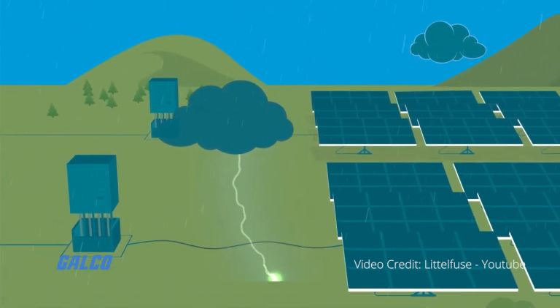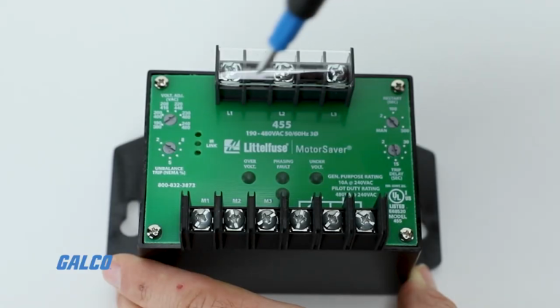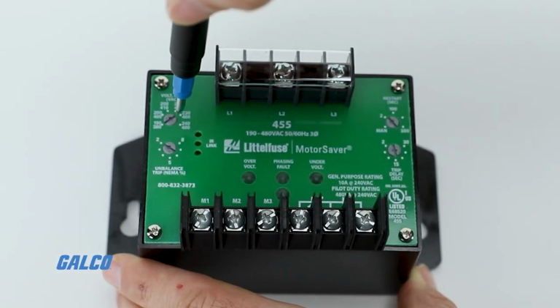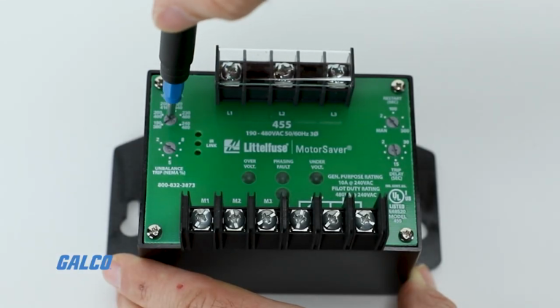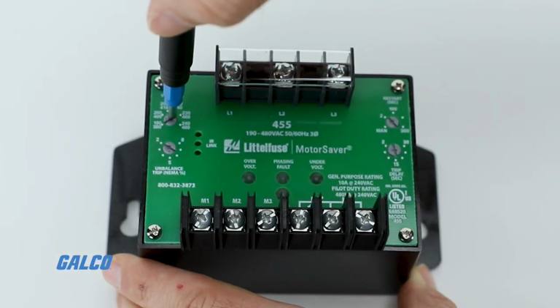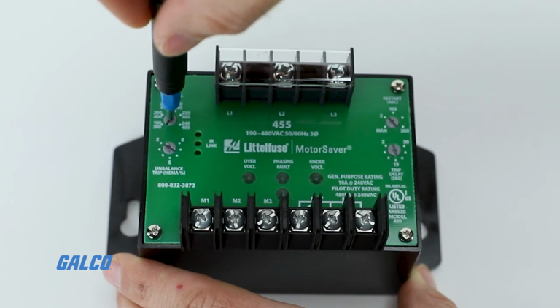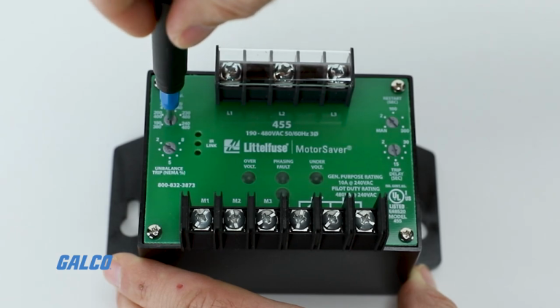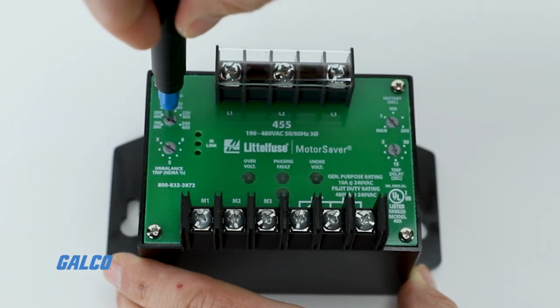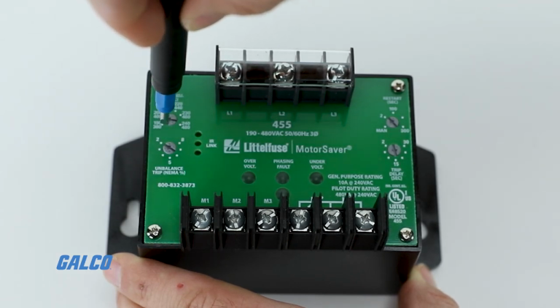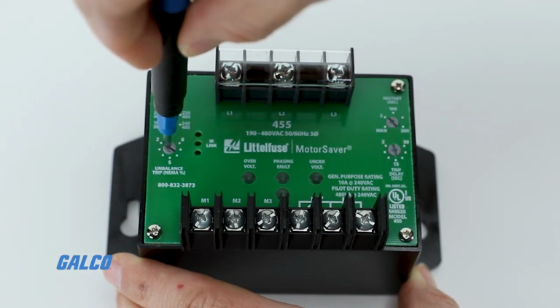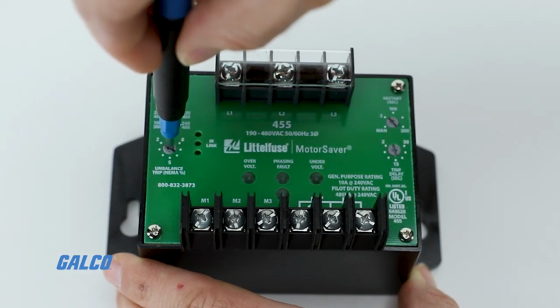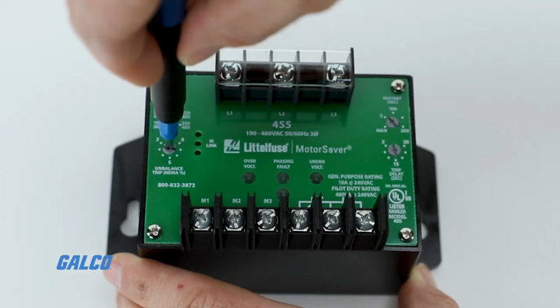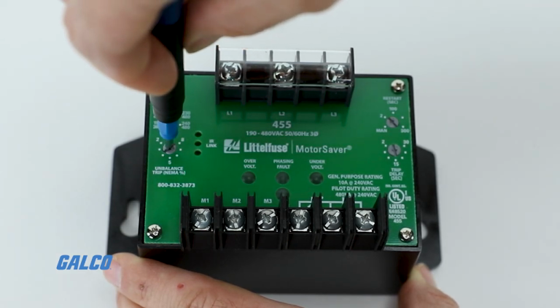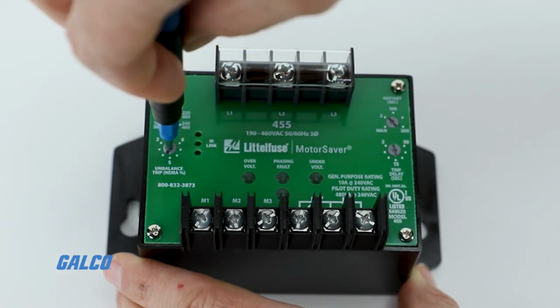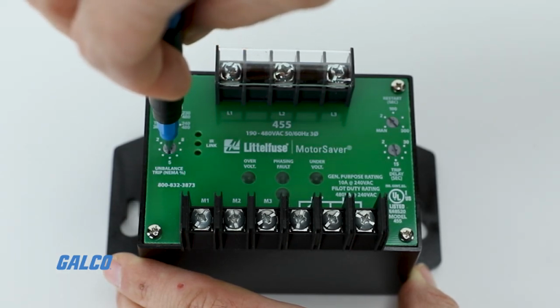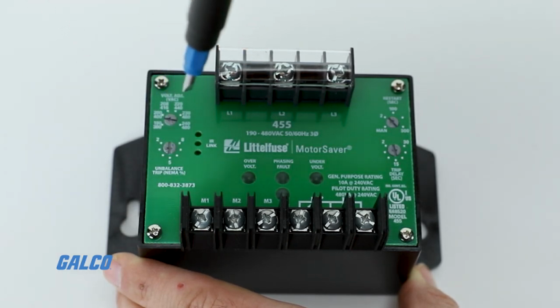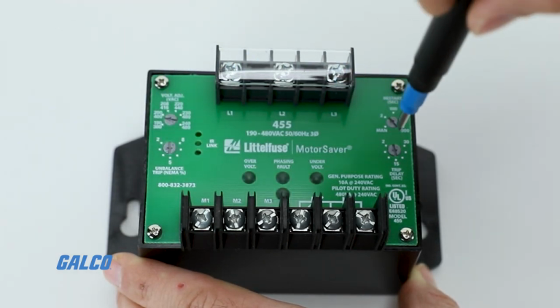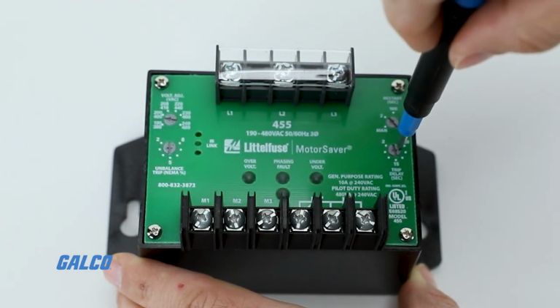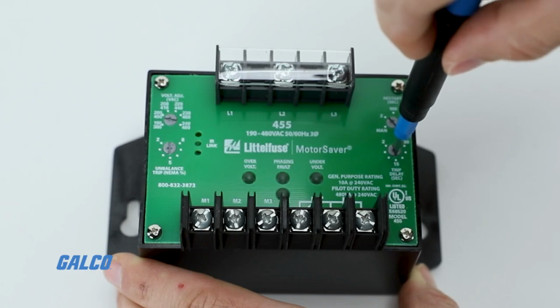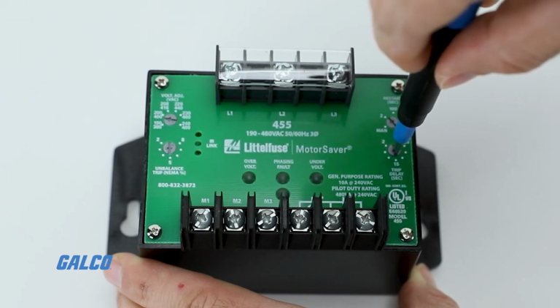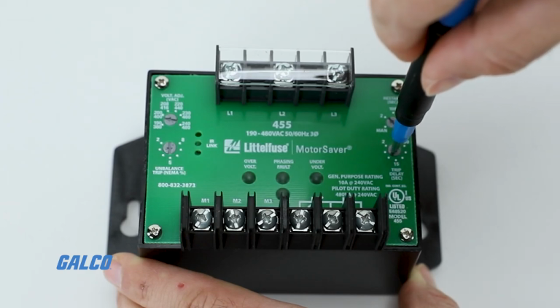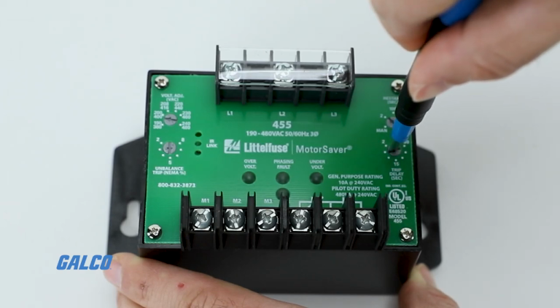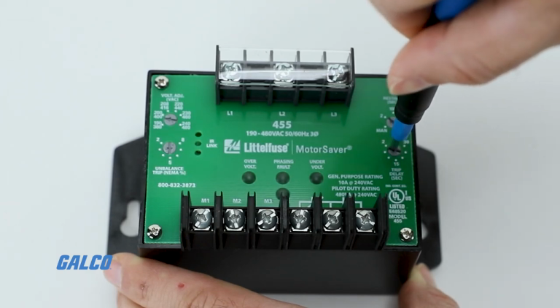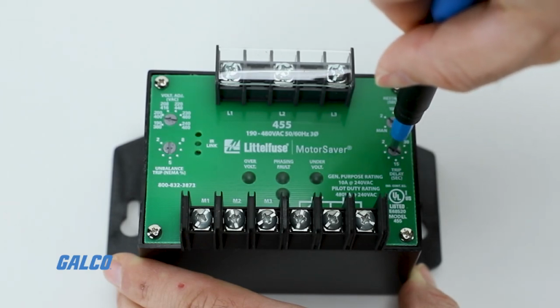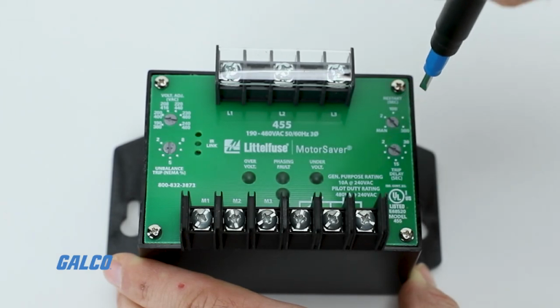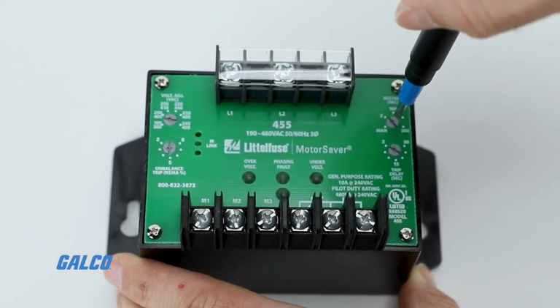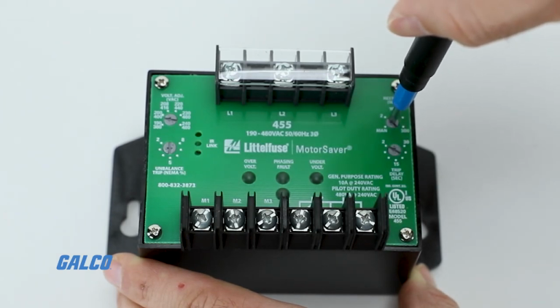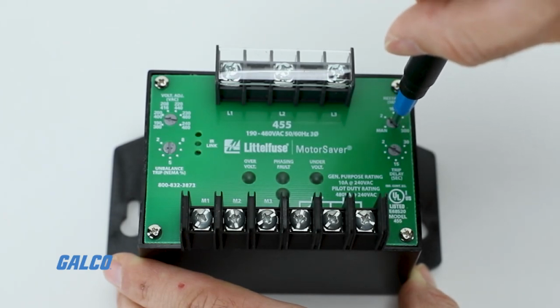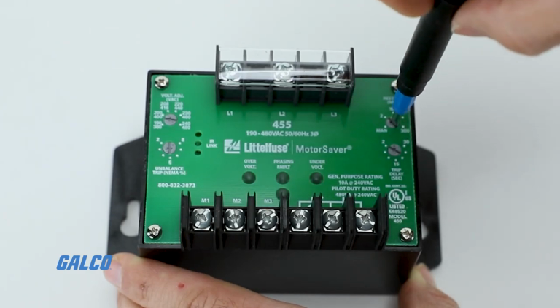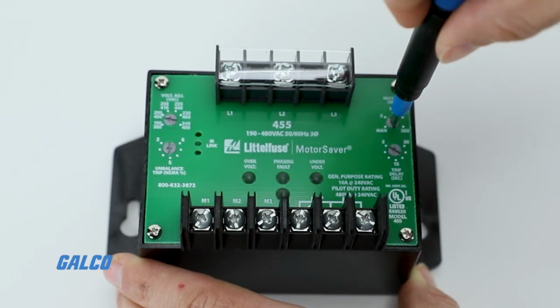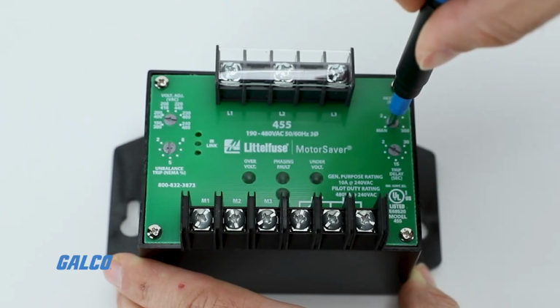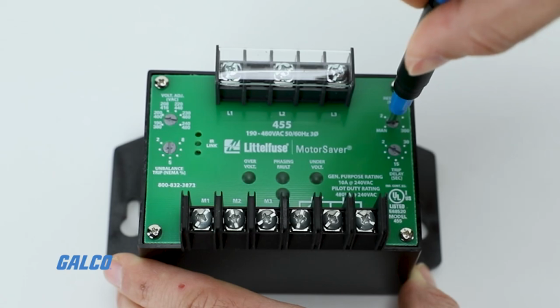Each model has four front-facing potentiometers that allow users to adjust the line voltage, unbalanced trip setpoint, restart delay timer, and trip delay timer.